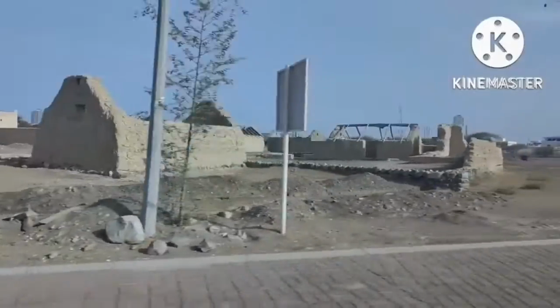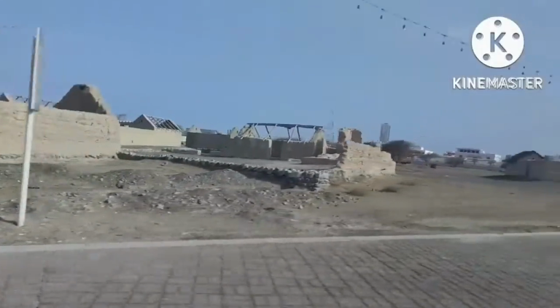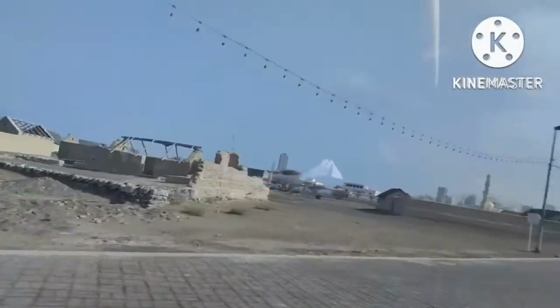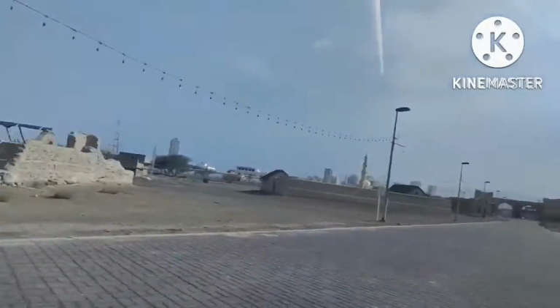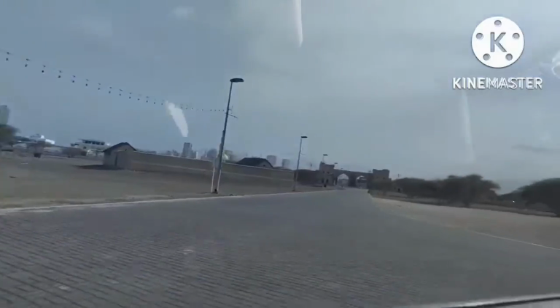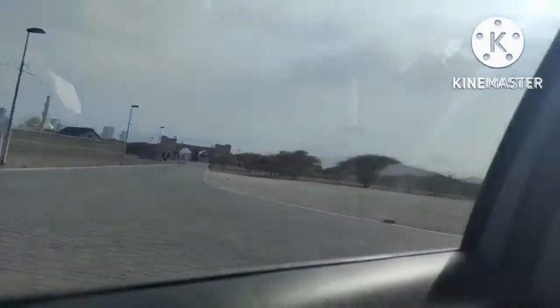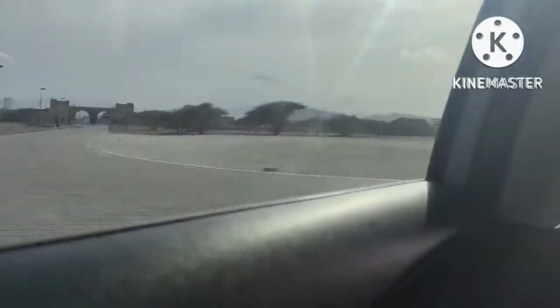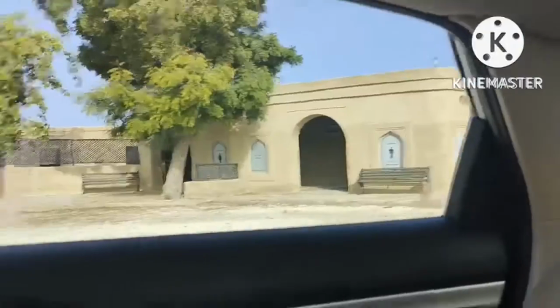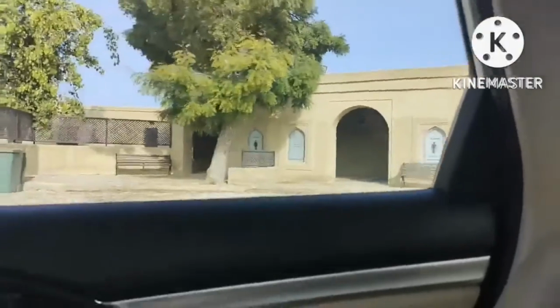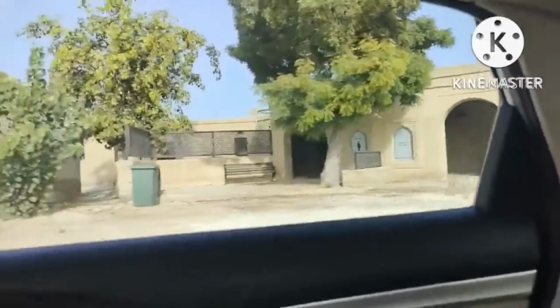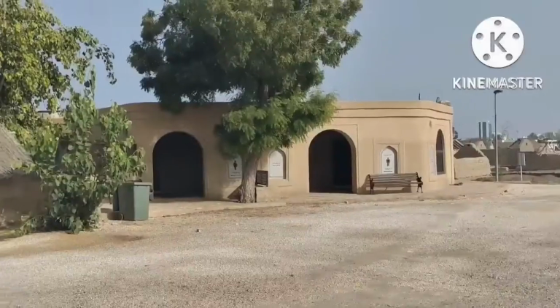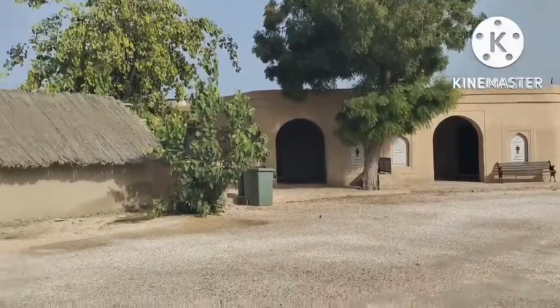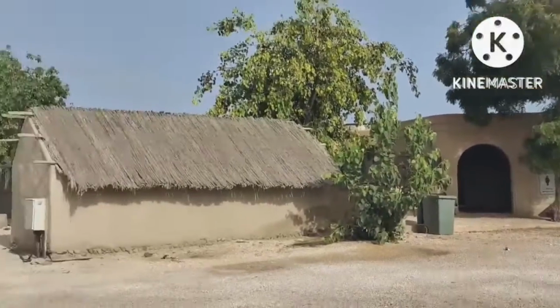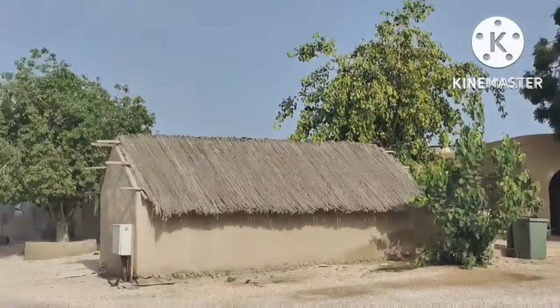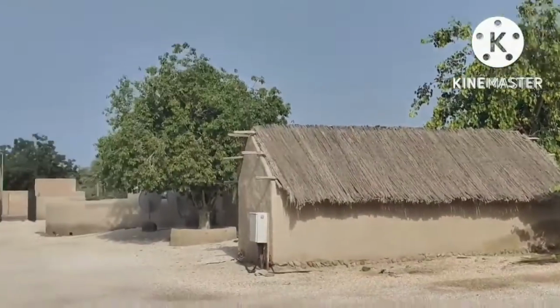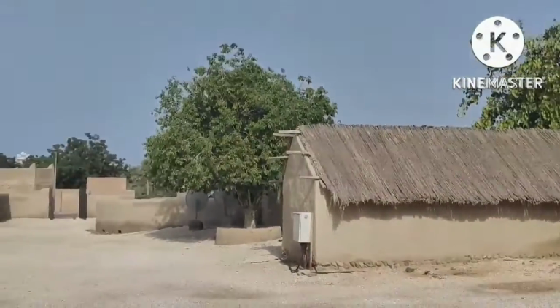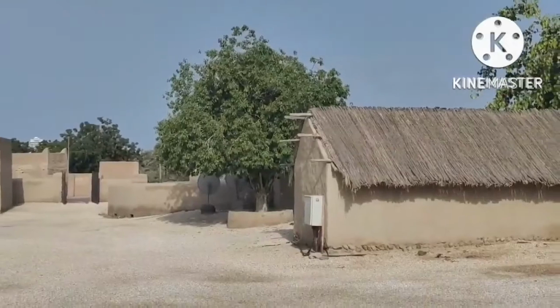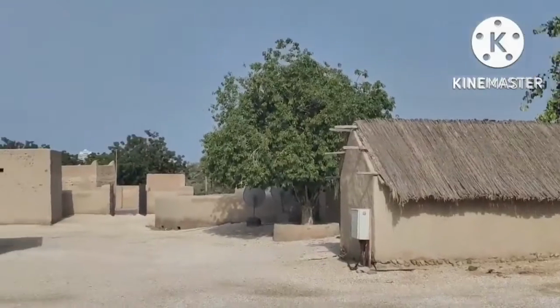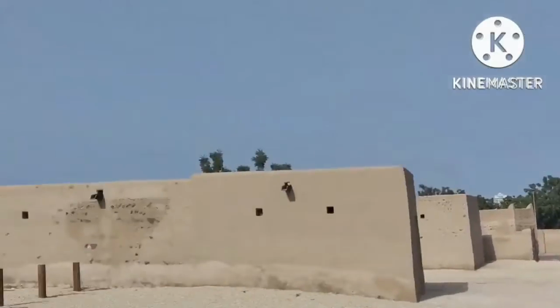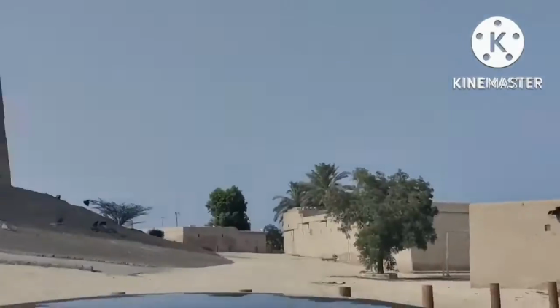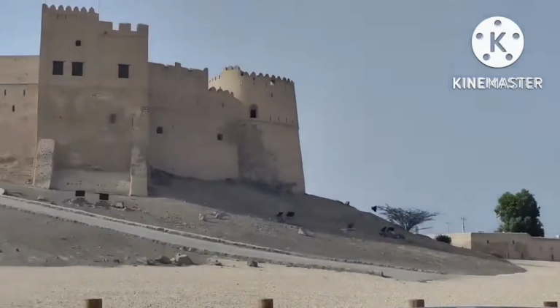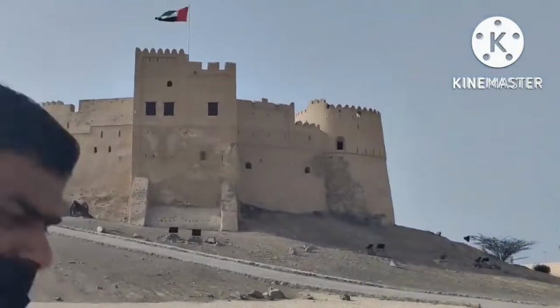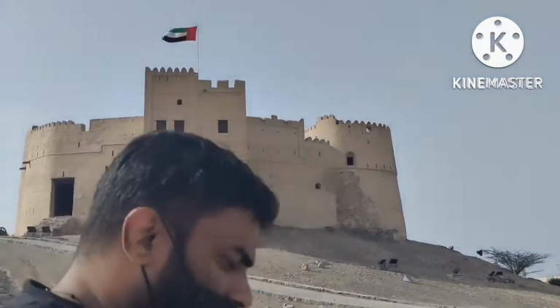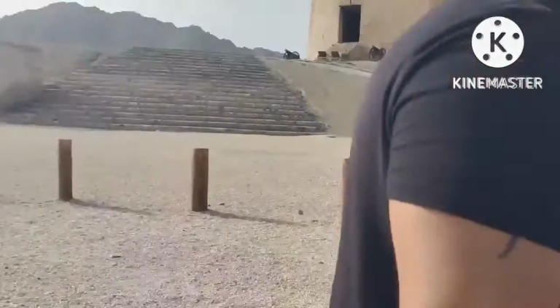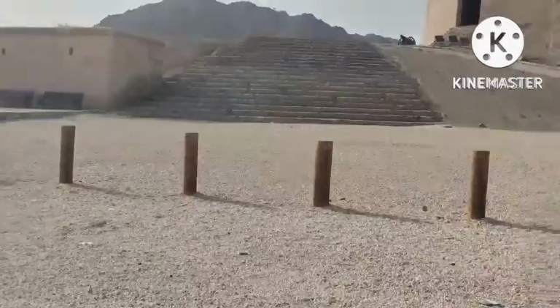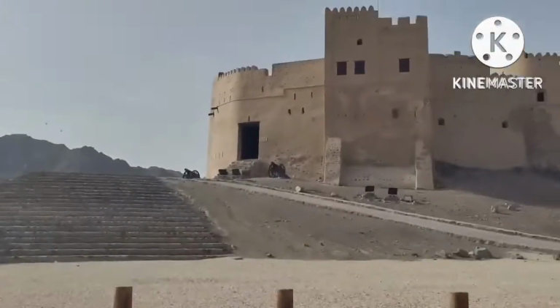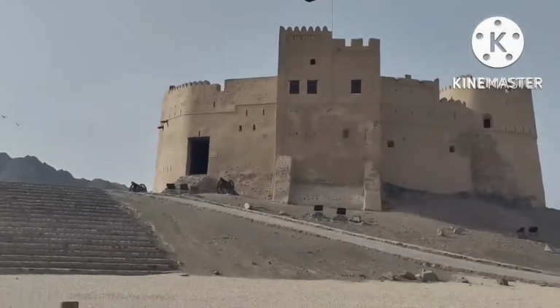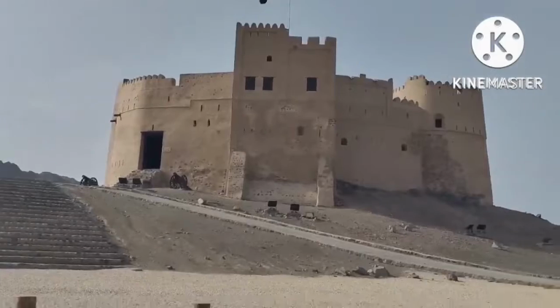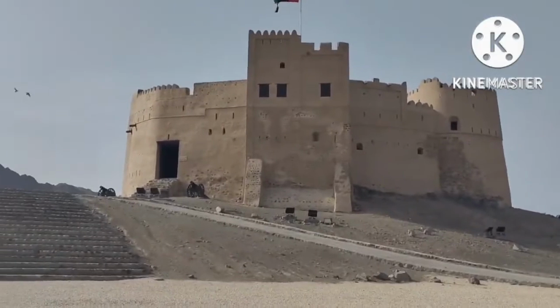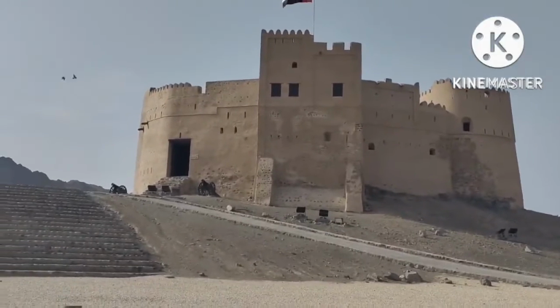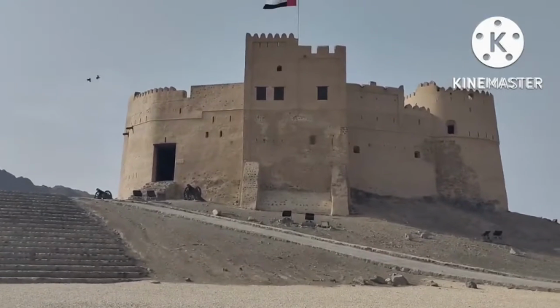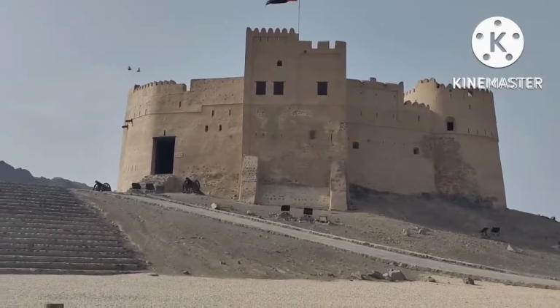This is the area surrounding the fort. There is a restroom facility here. The best part is you can park right in front of the fort — there is a parking facility there.